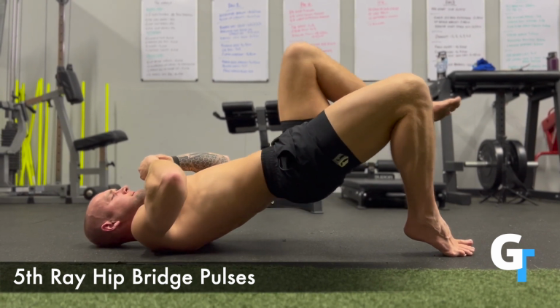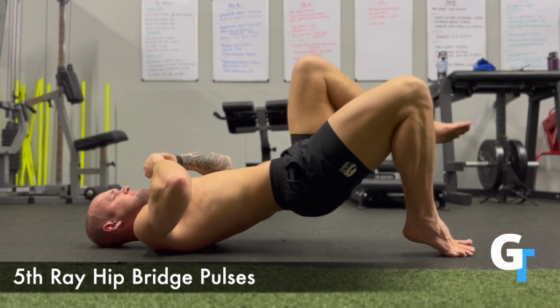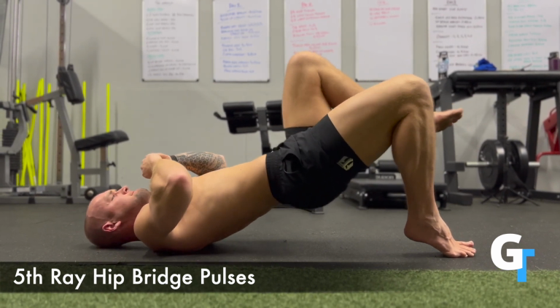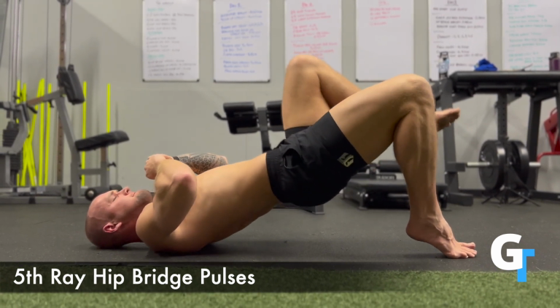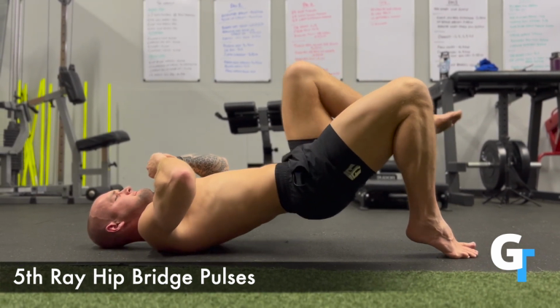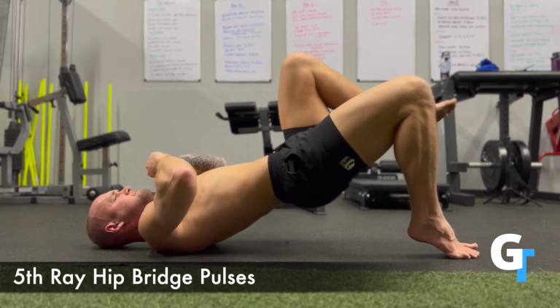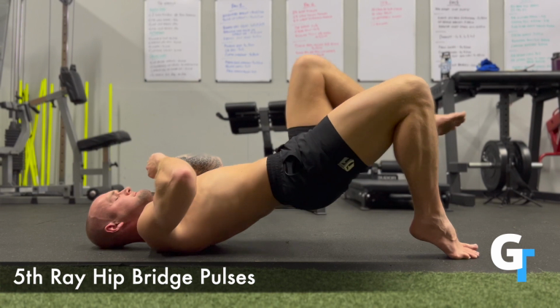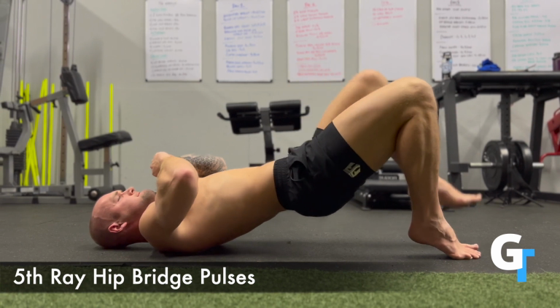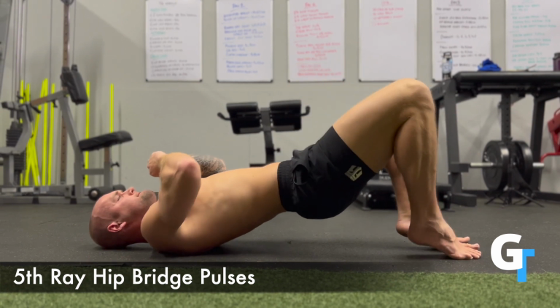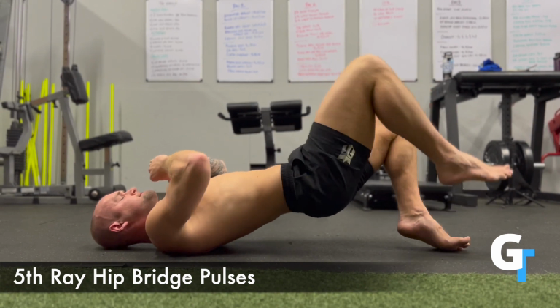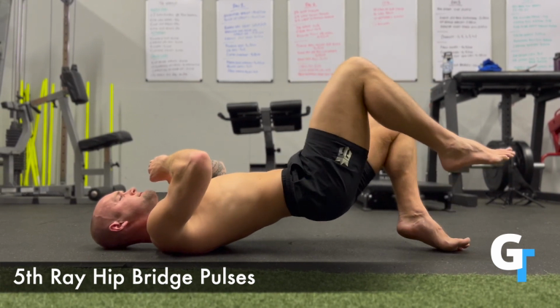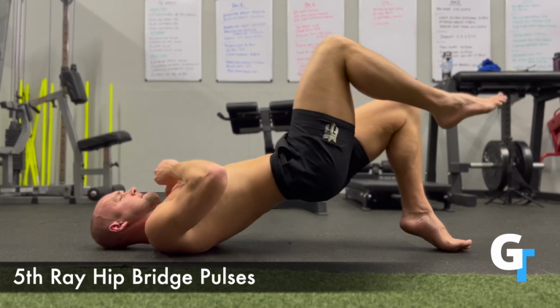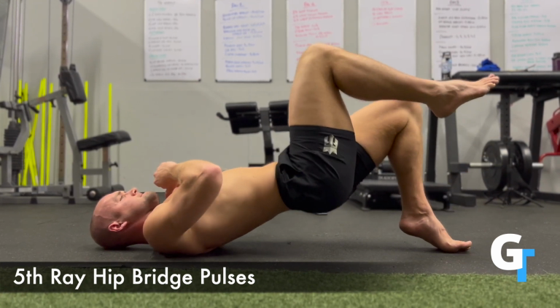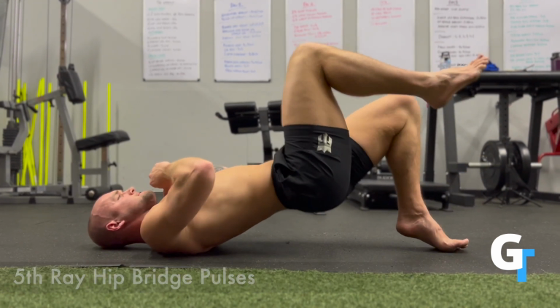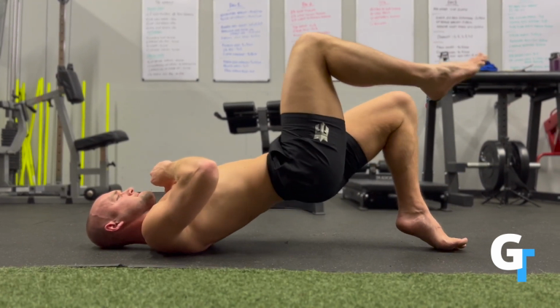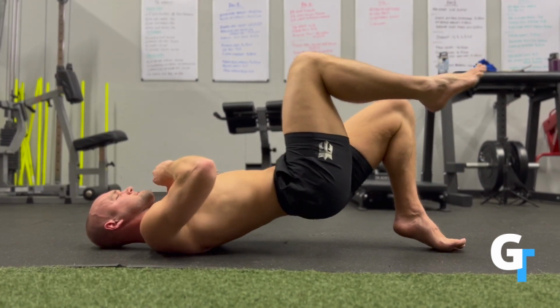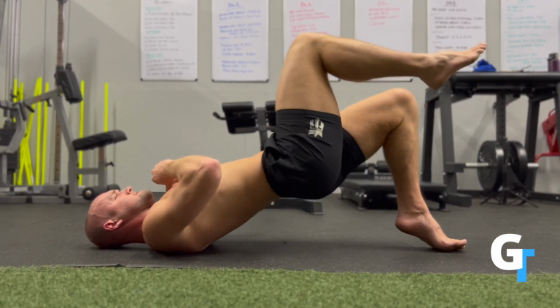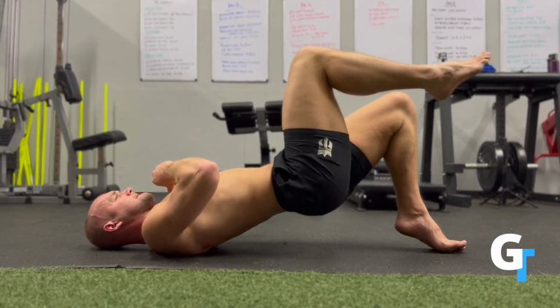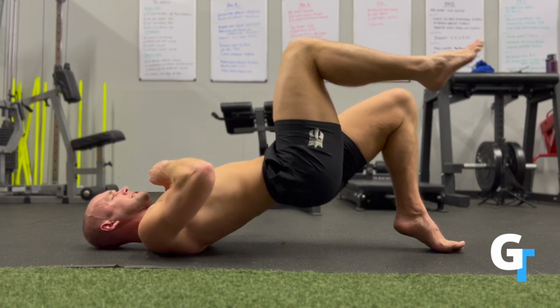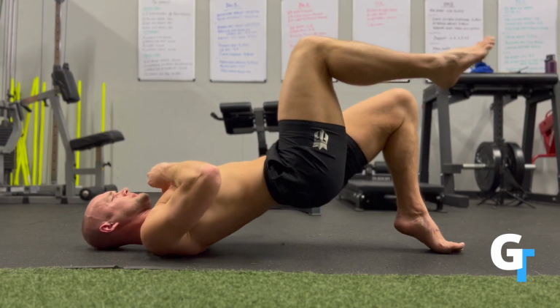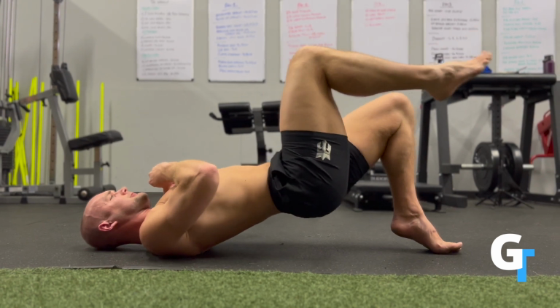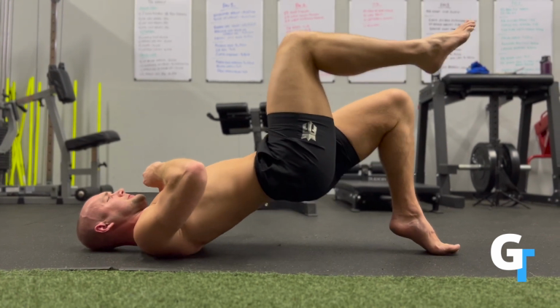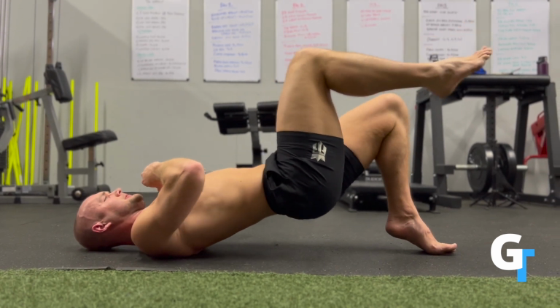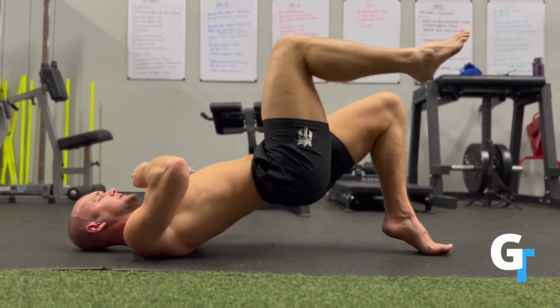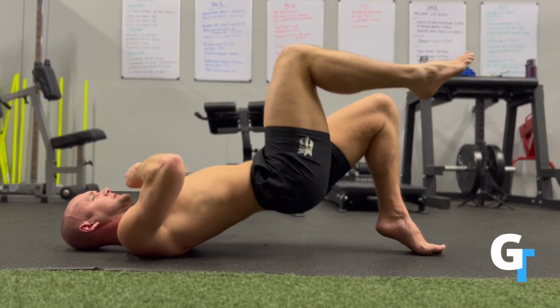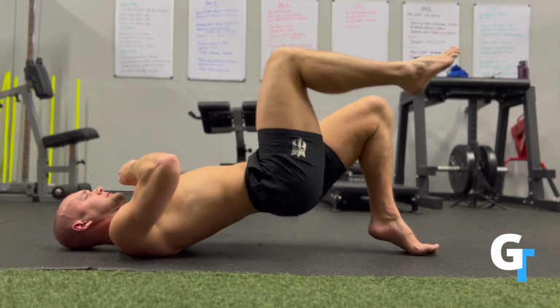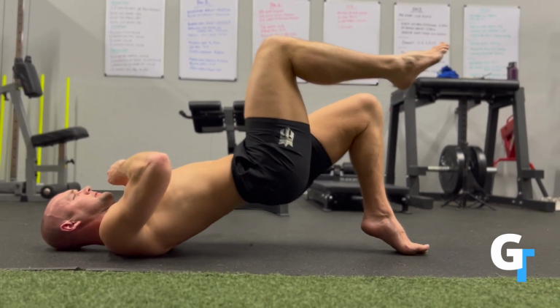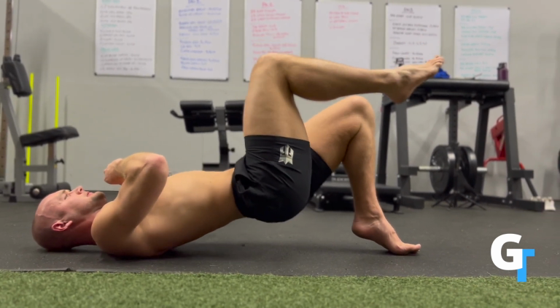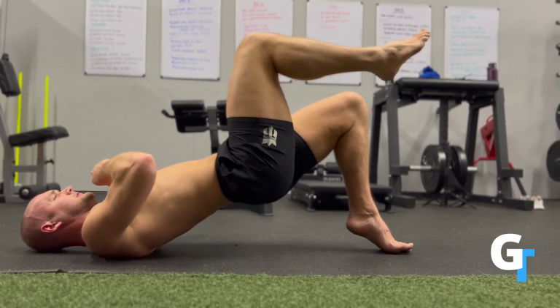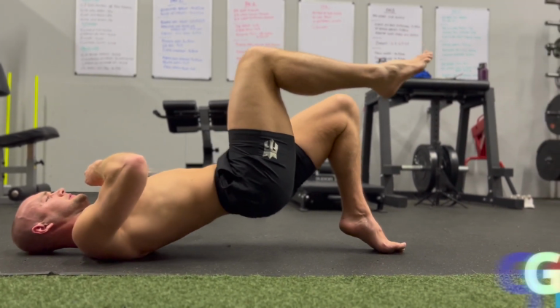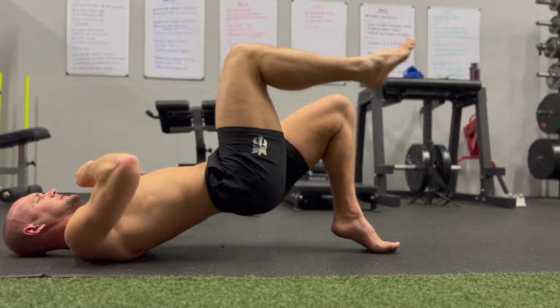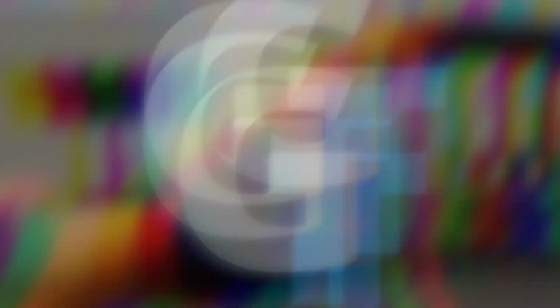You'll see this working those fibularis peroneal muscles on the outside of the leg. This is huge because this is where we make contact with the ground on each running stride. A strong fibularis muscle will stabilize that arch as we pronate across and push off on each running stride.